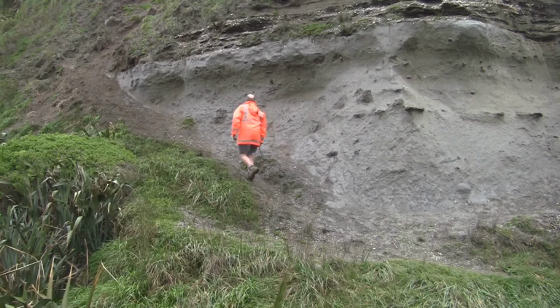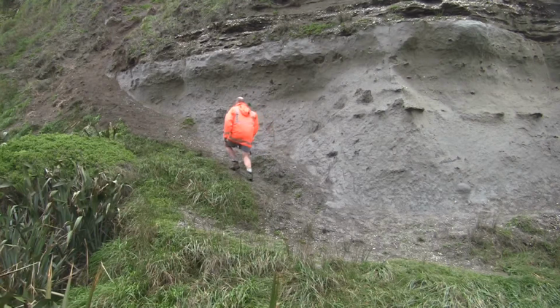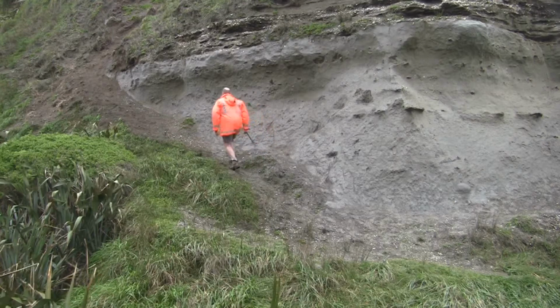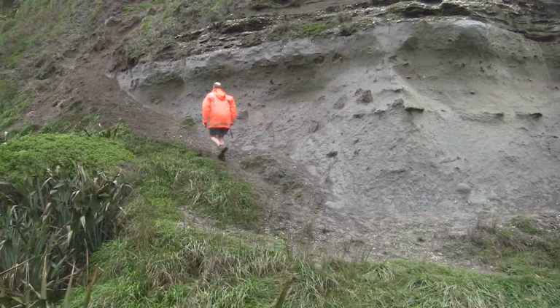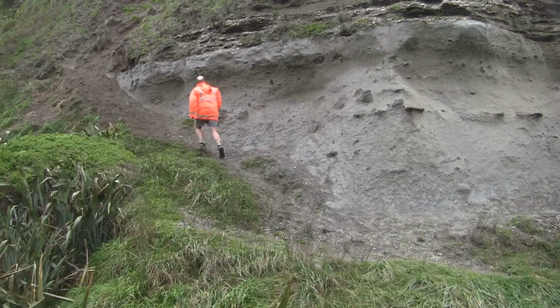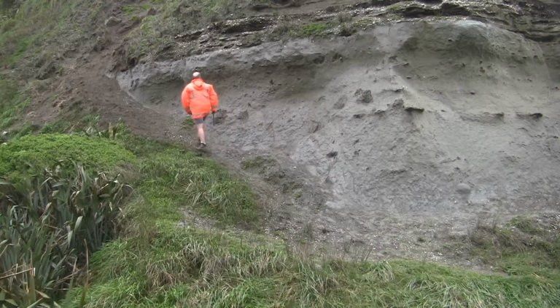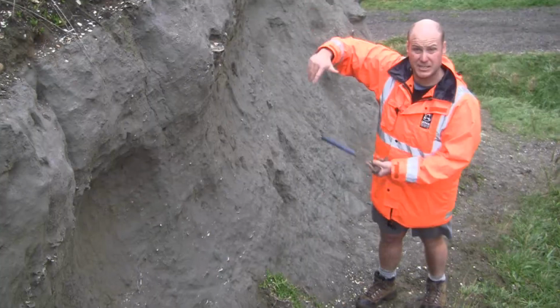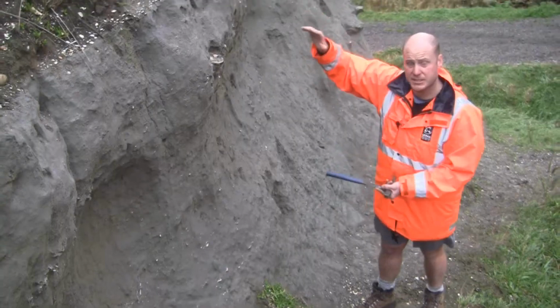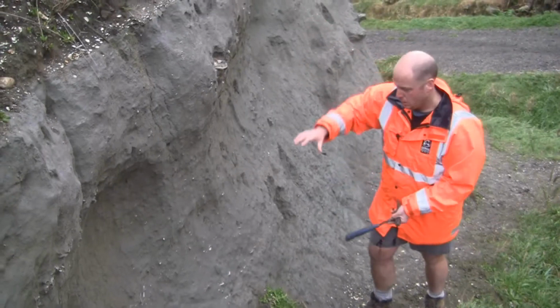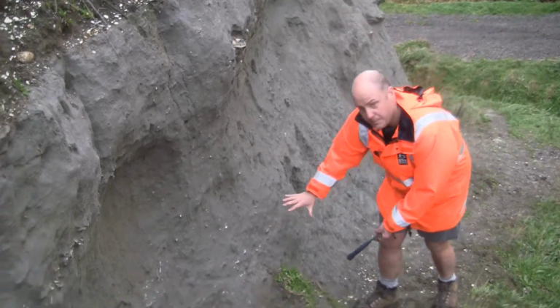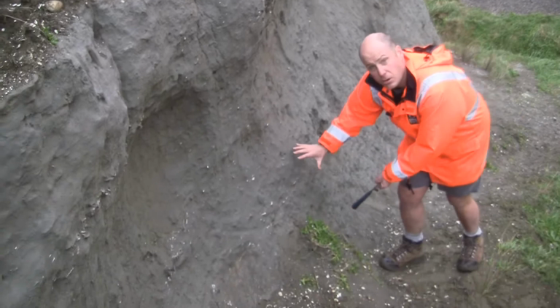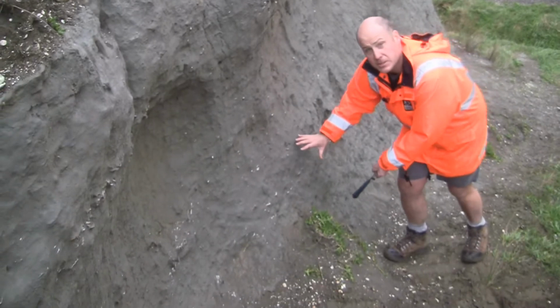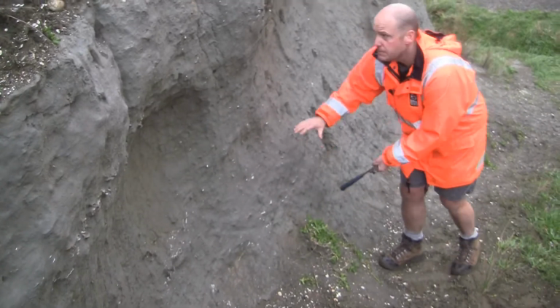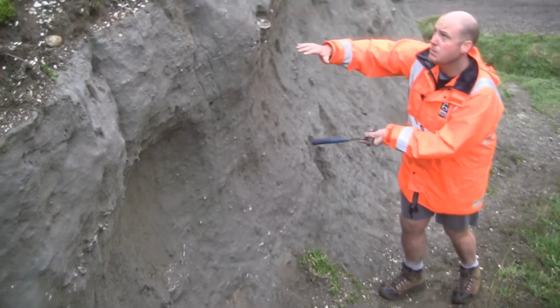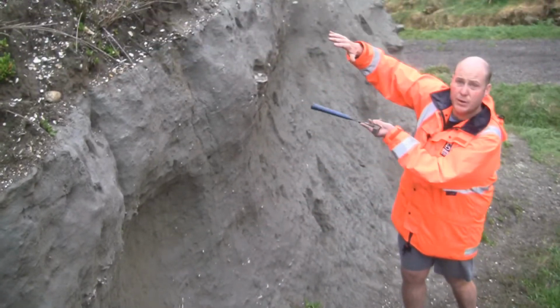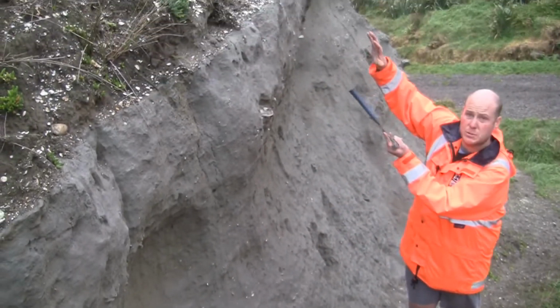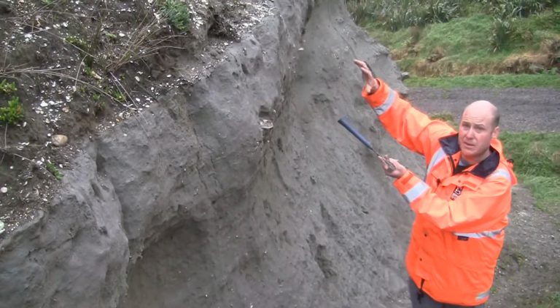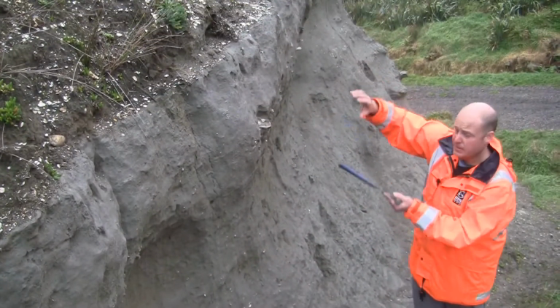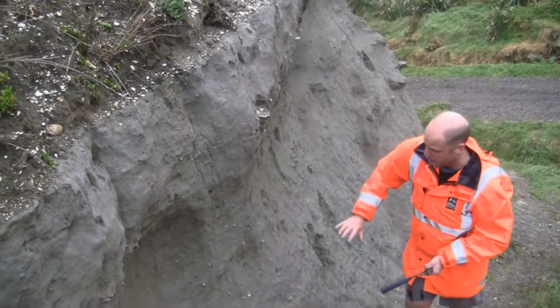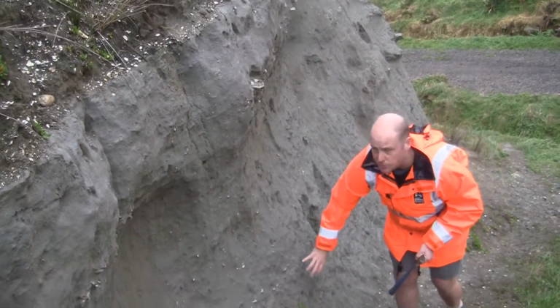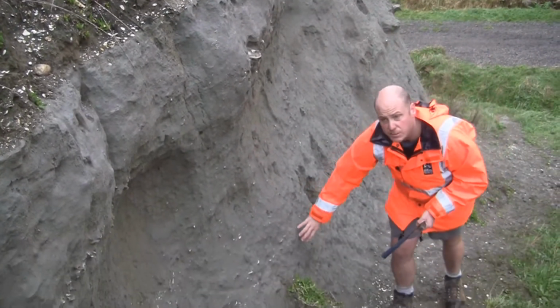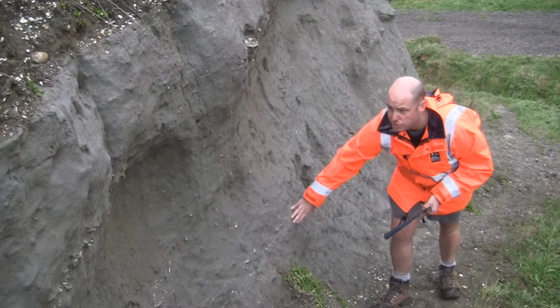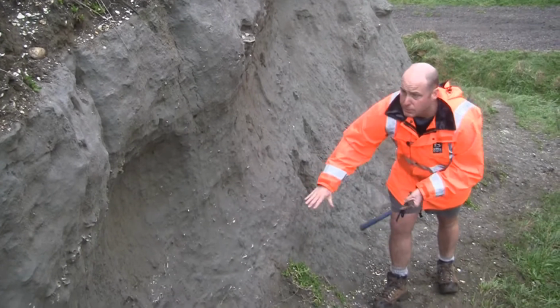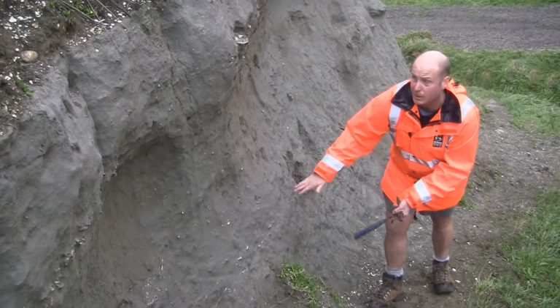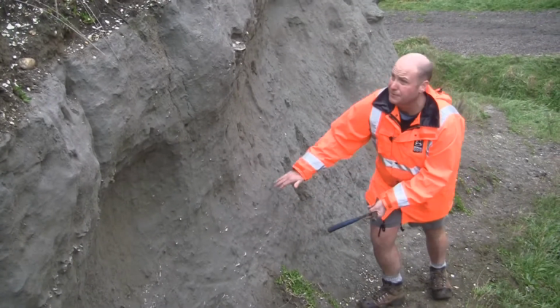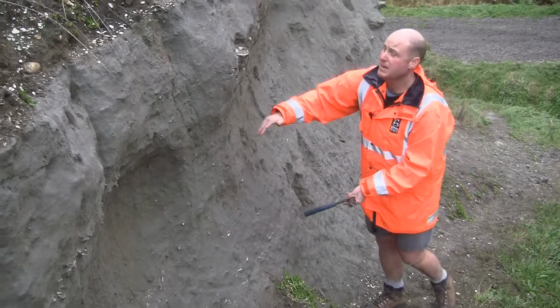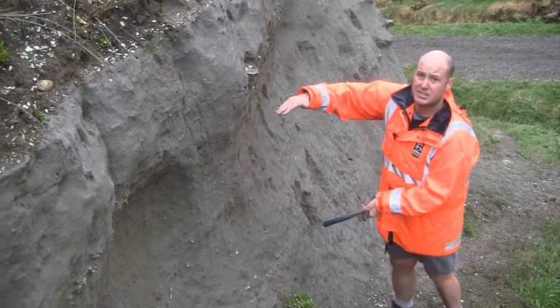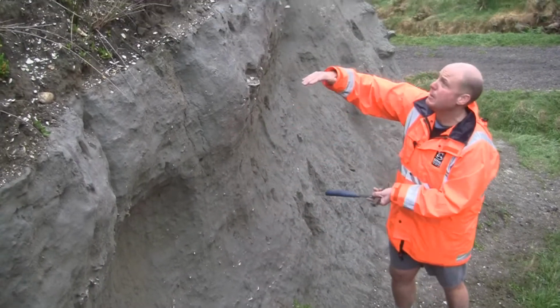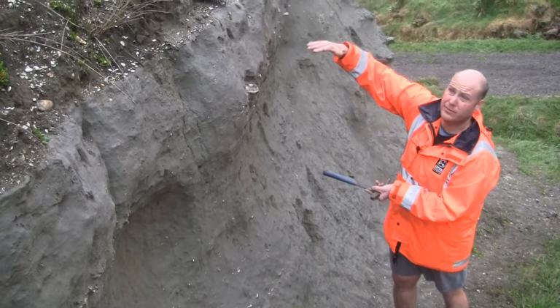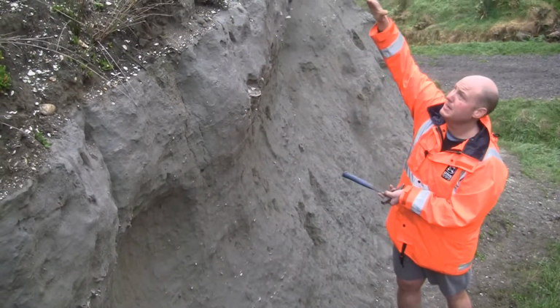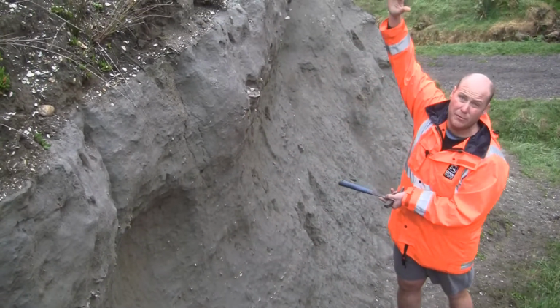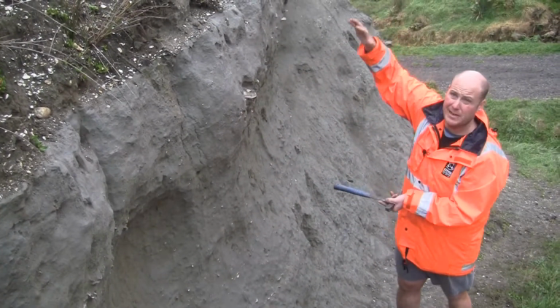When sedimentary geologists describe a section such as this, we start by describing the rocks at the bottom and then we work our way up towards the top. This is because the rocks towards the bottom are generally the oldest and were laid down first, and then the section will get progressively younger as we move up through the layers.